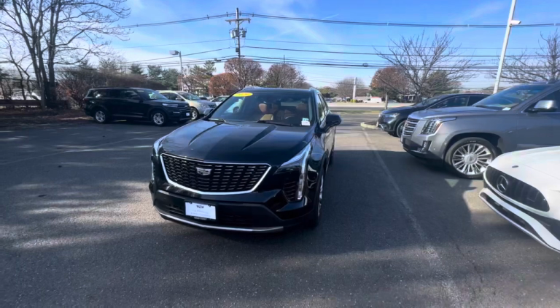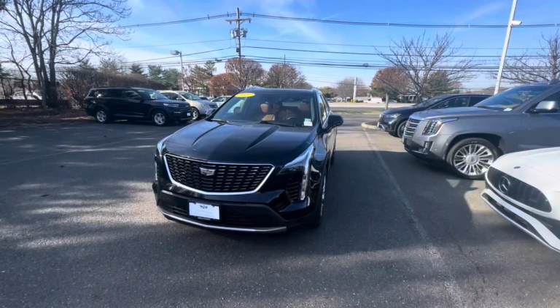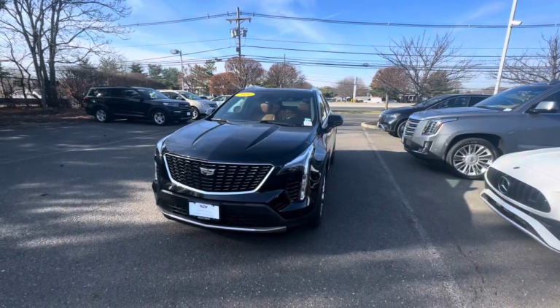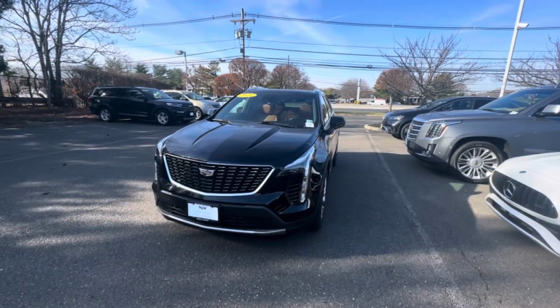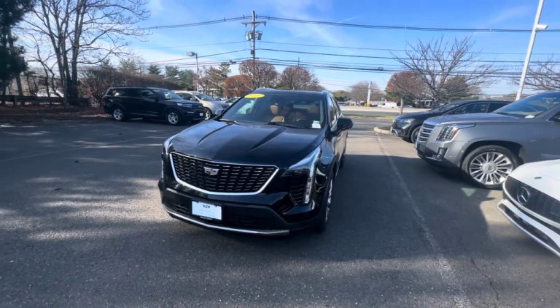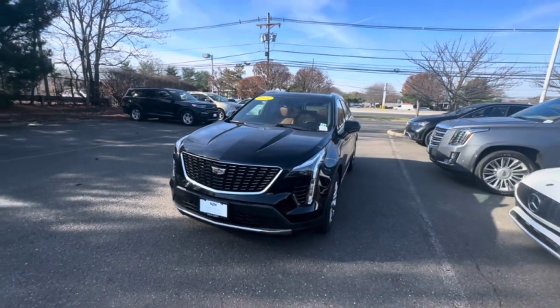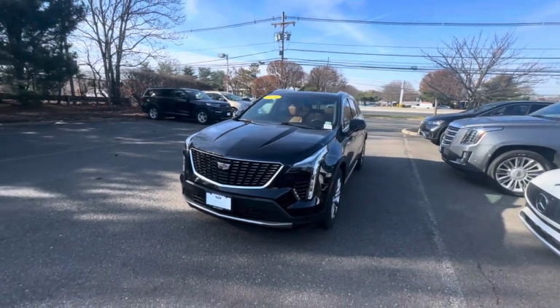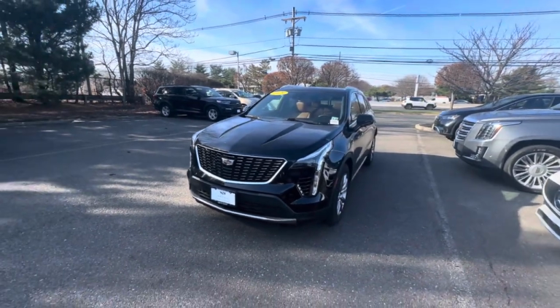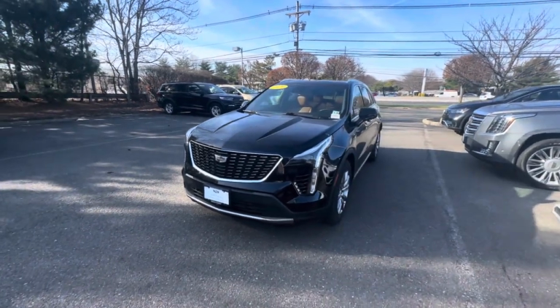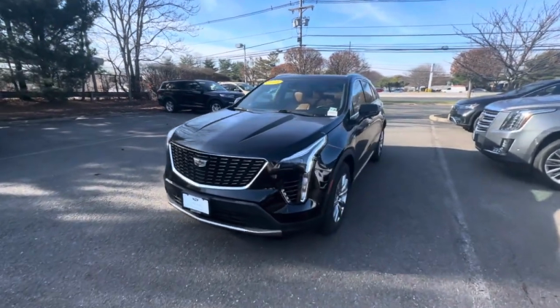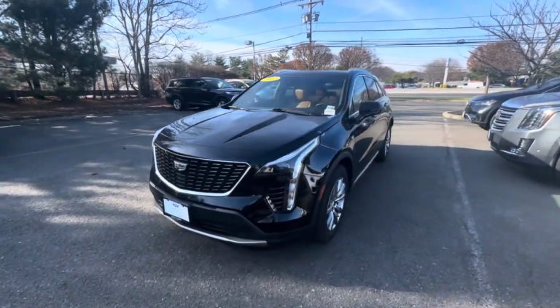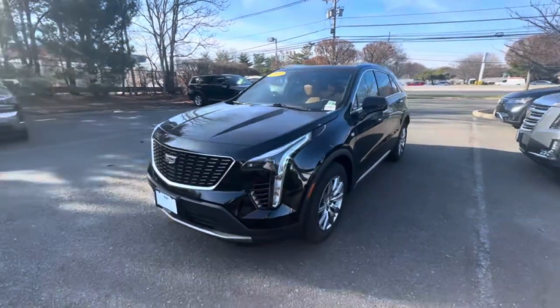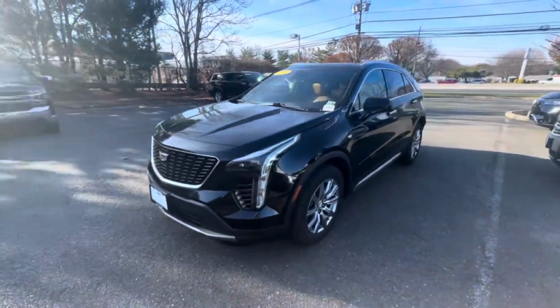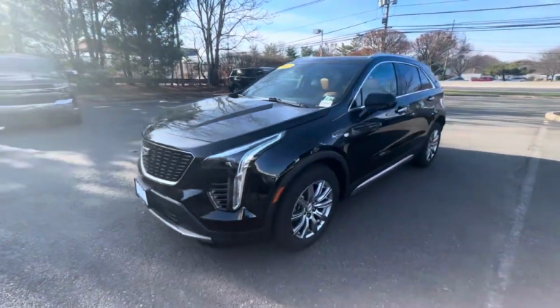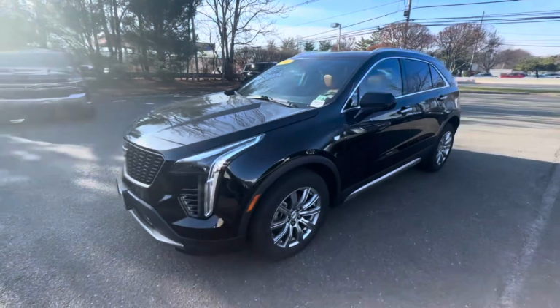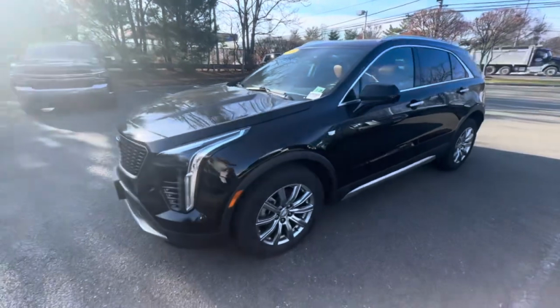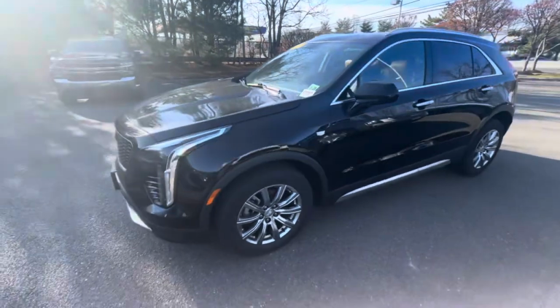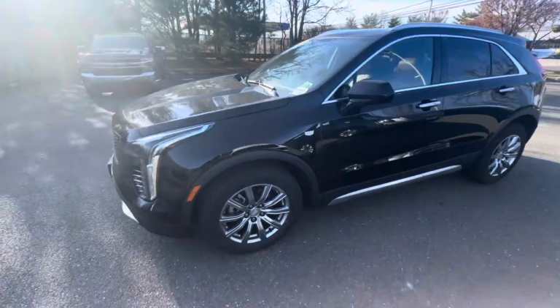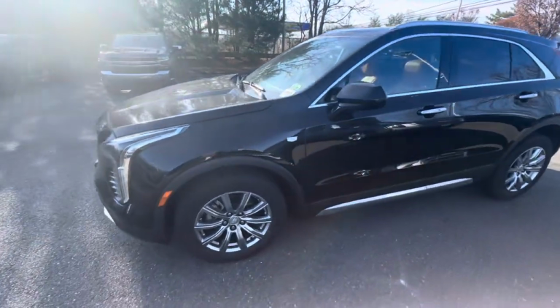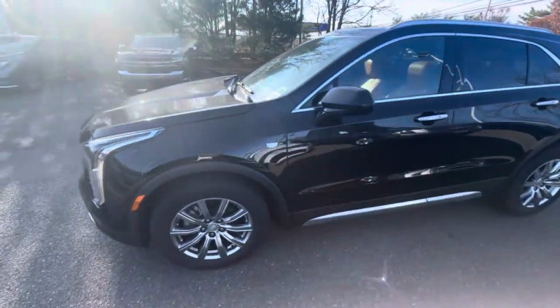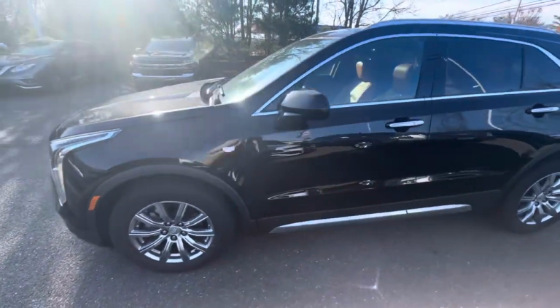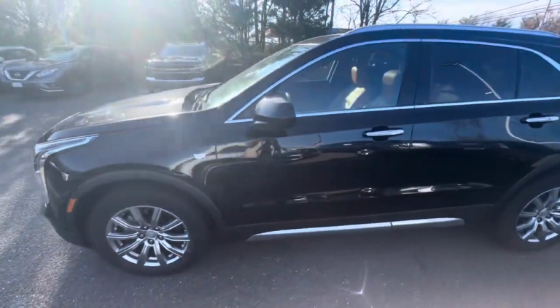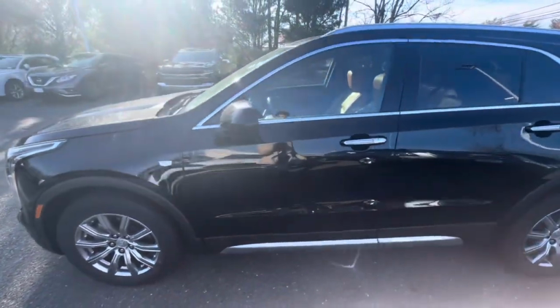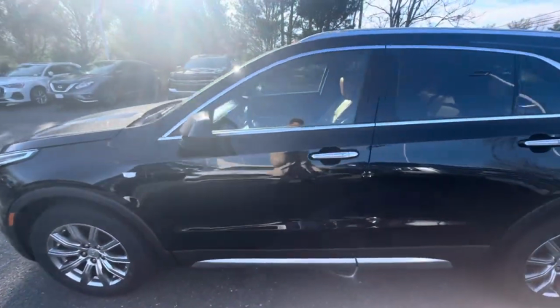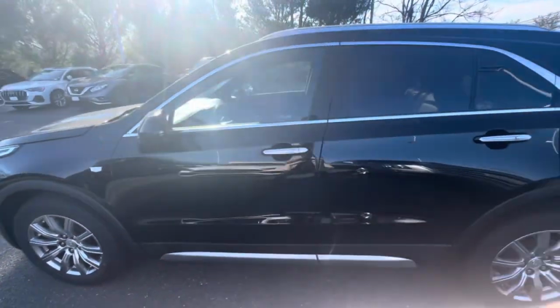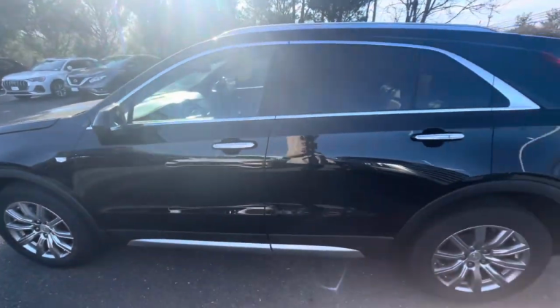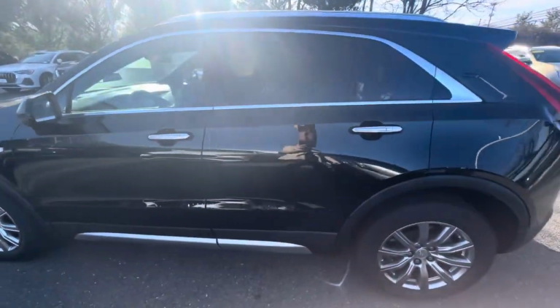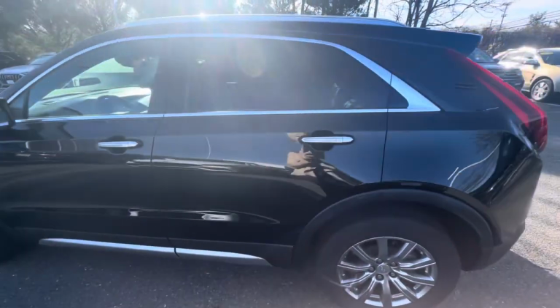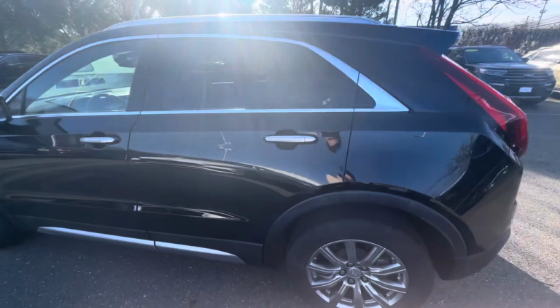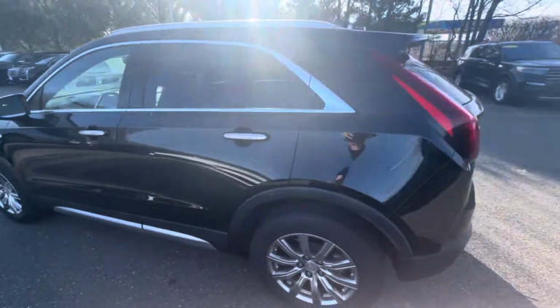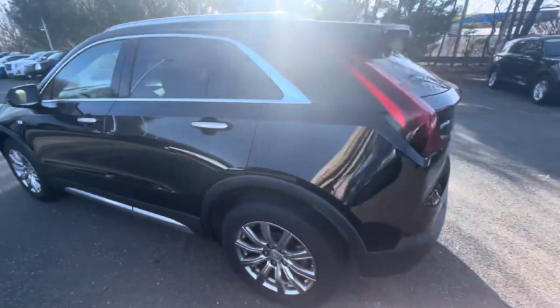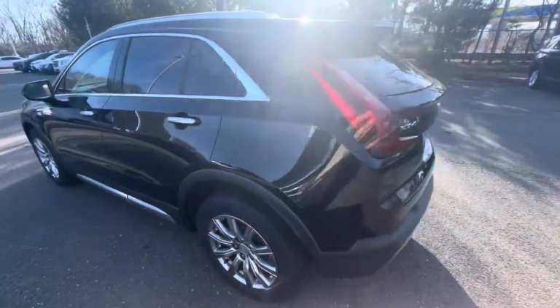Good morning. Kevin Kruse here with Gold Coast Cadillac. Today I have a 2020 Cadillac XT4 Premium Luxury. This one is in Stellar Black Metallic and has the Sedona leather interior.